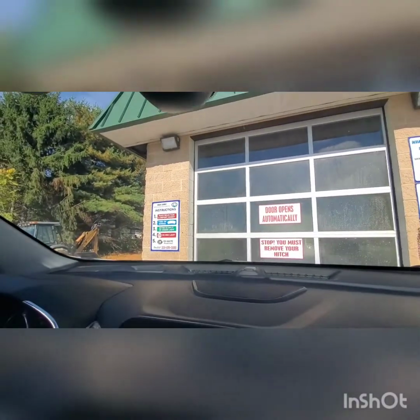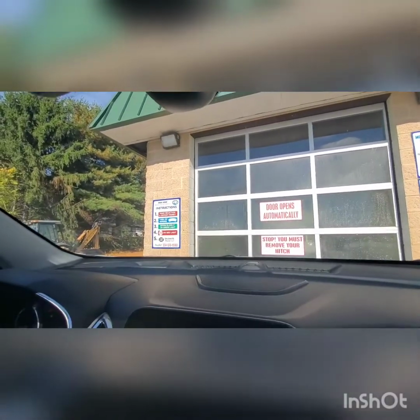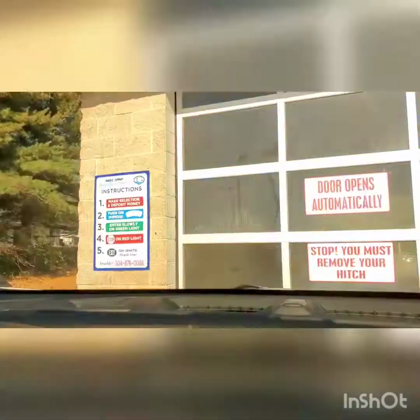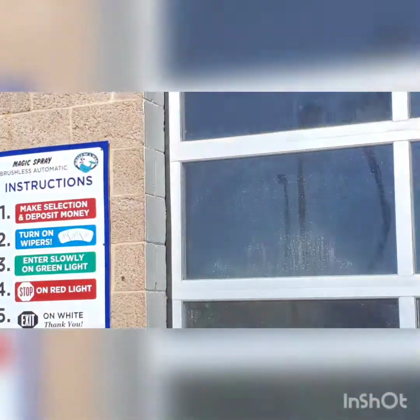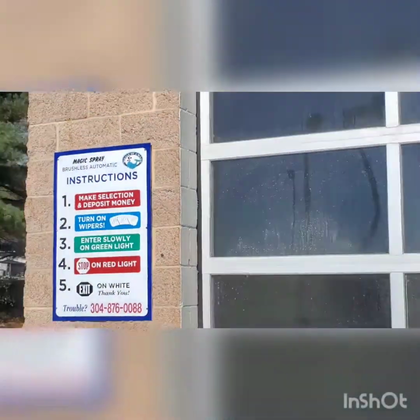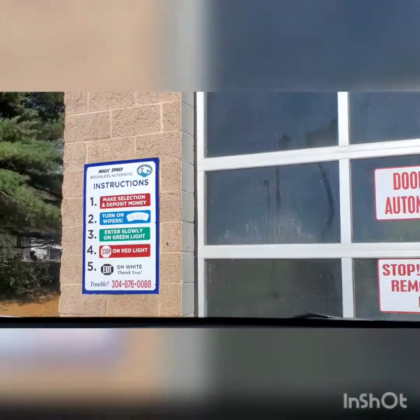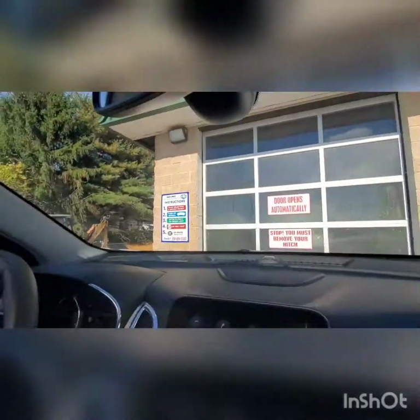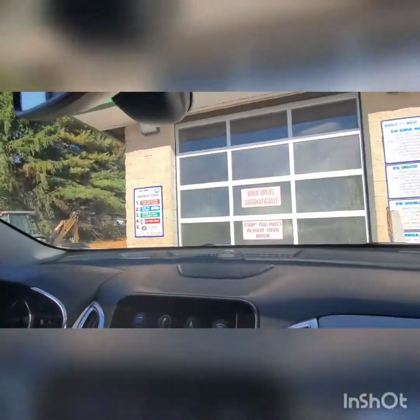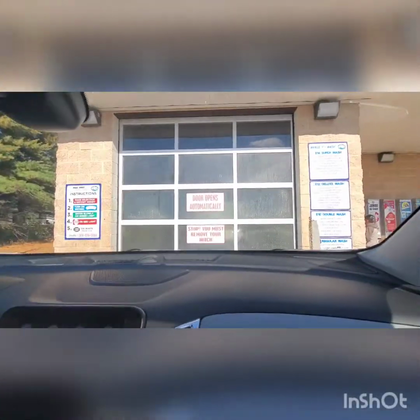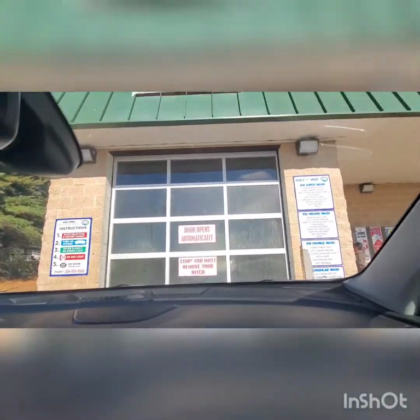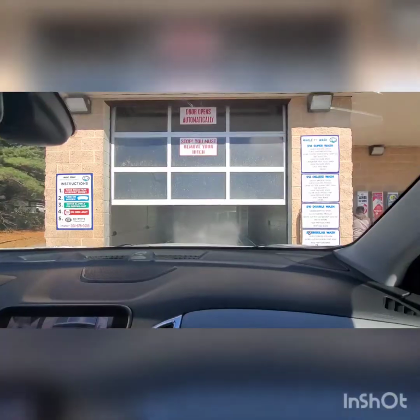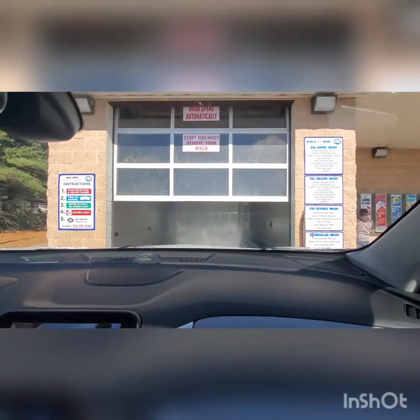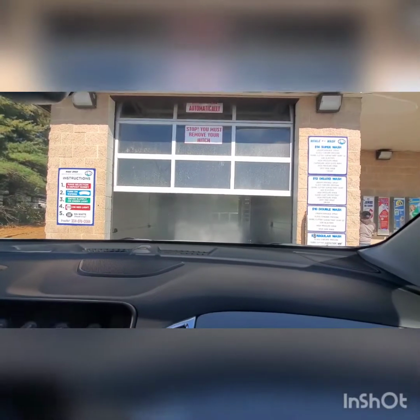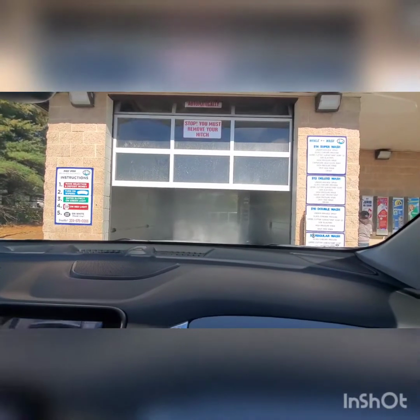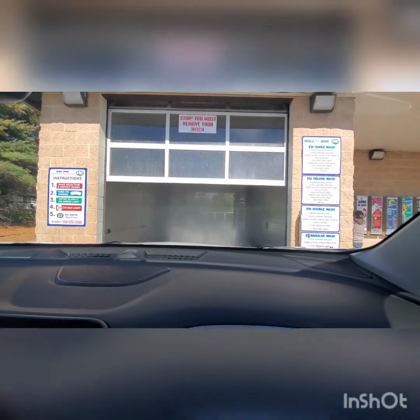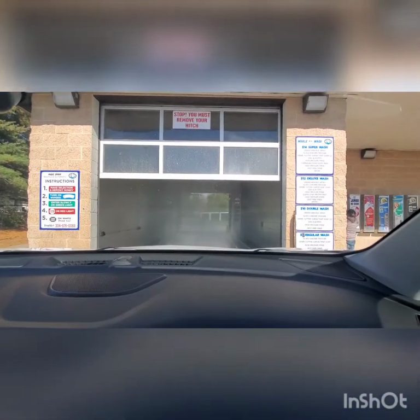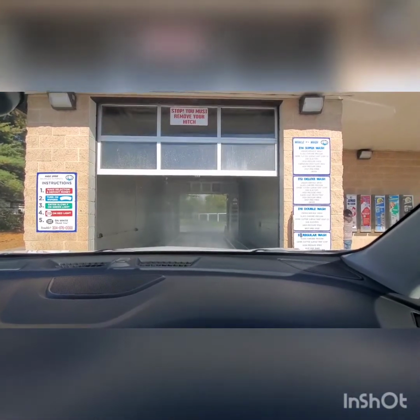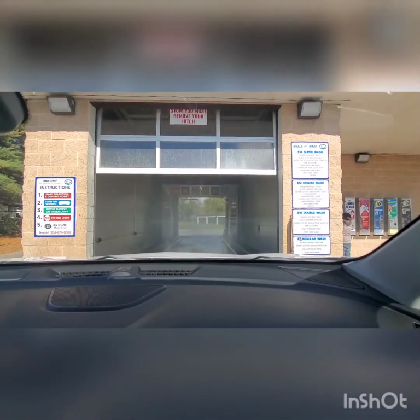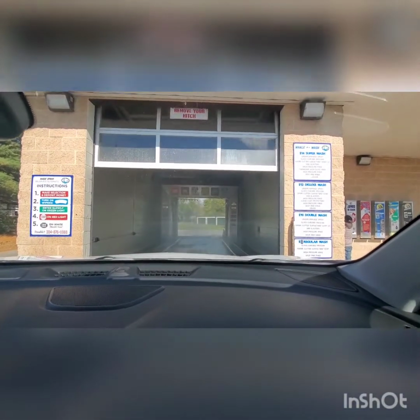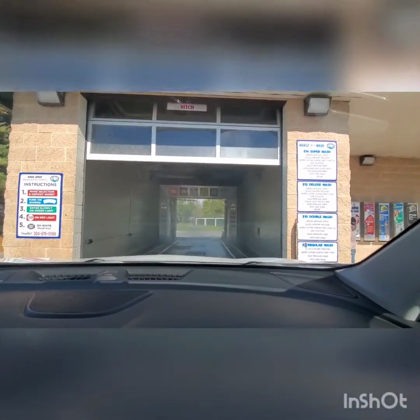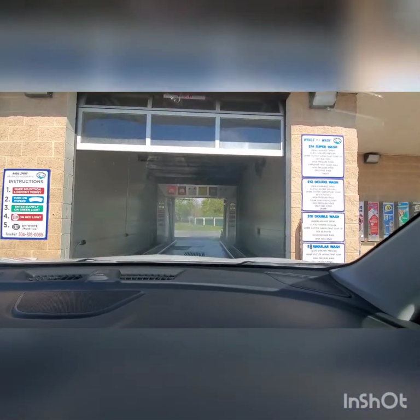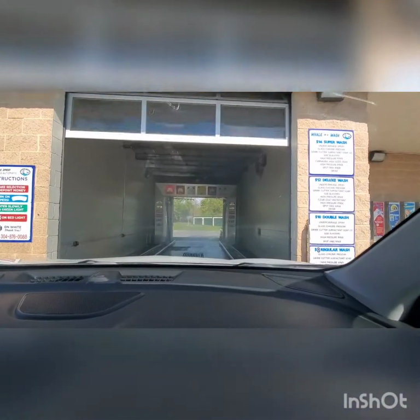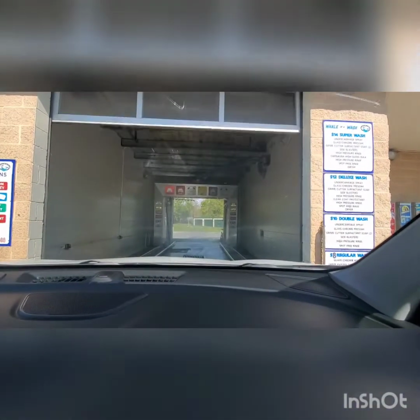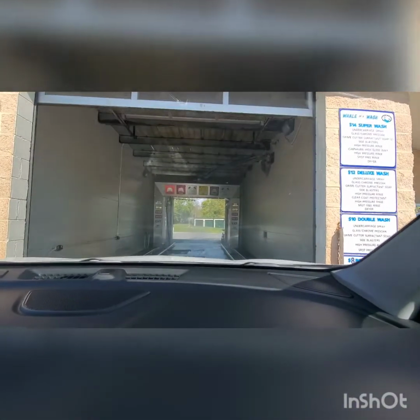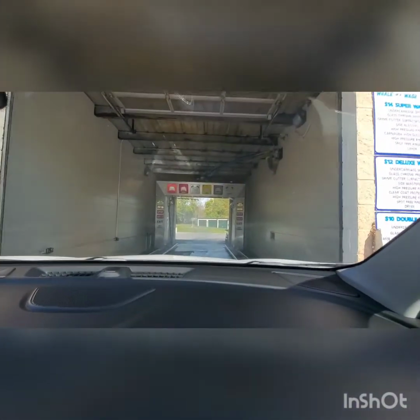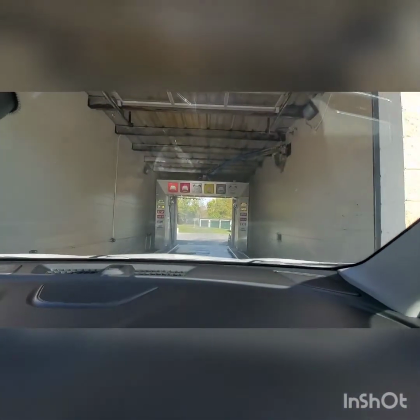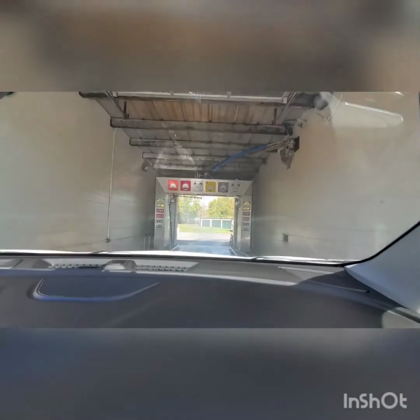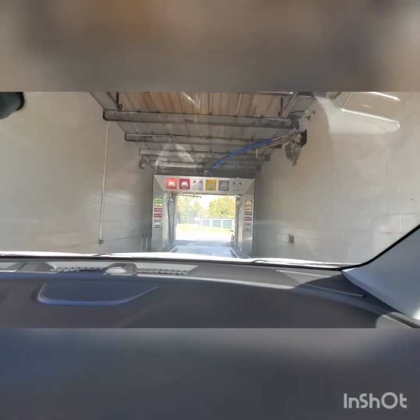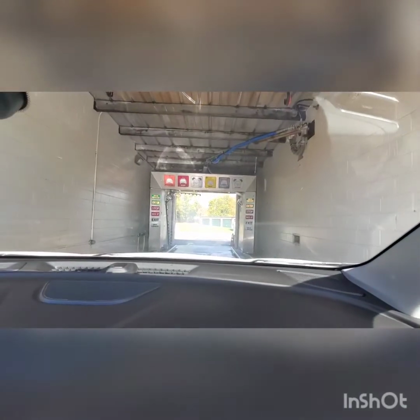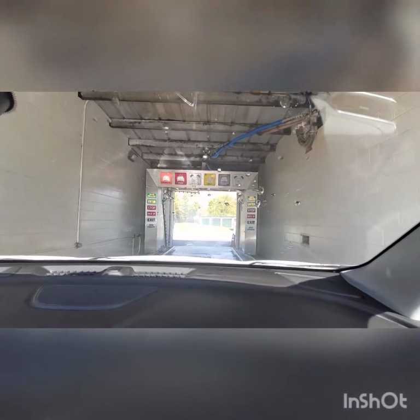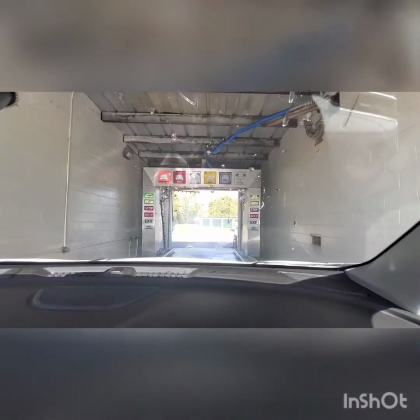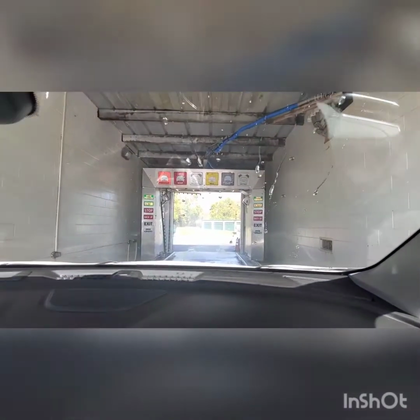It's a magic spray everybody. Alright guys, we are going in. I have never gotten a magic spray before, but this is the Magic Spray 2000.